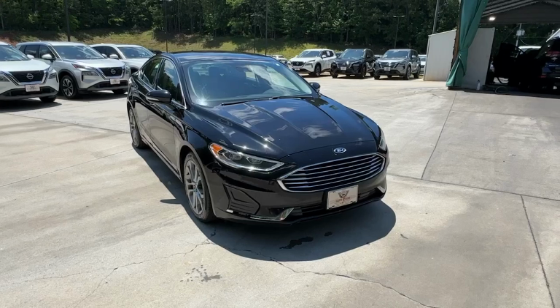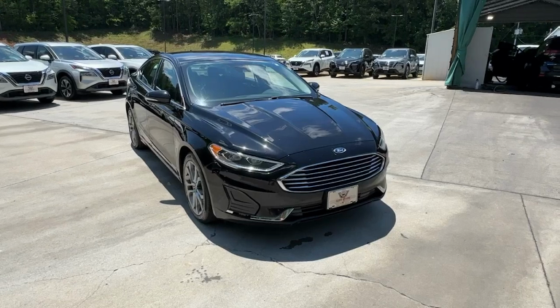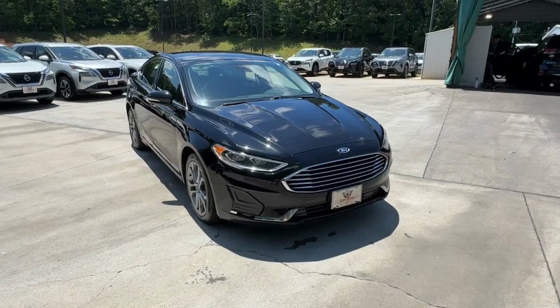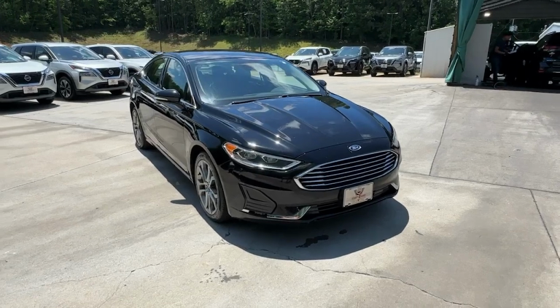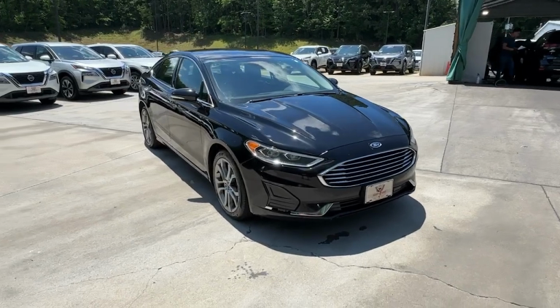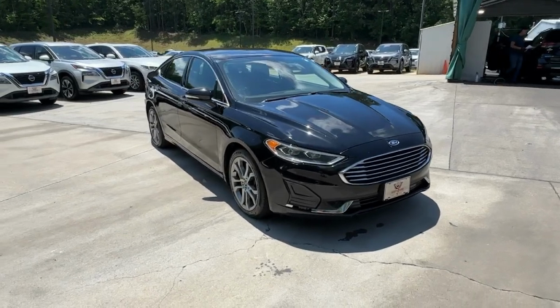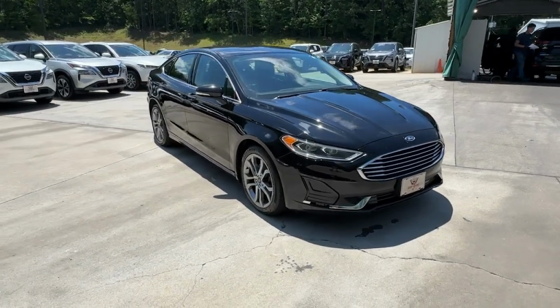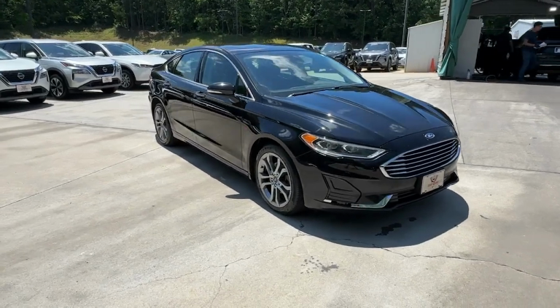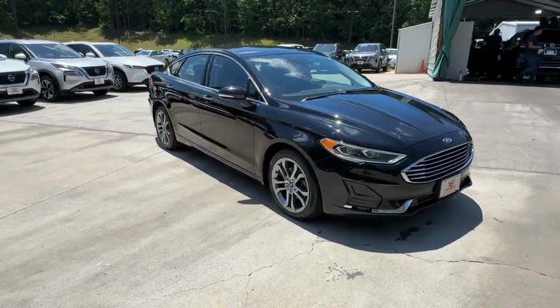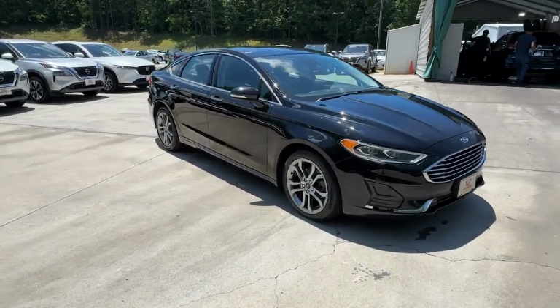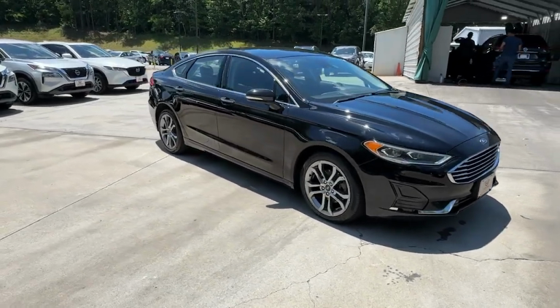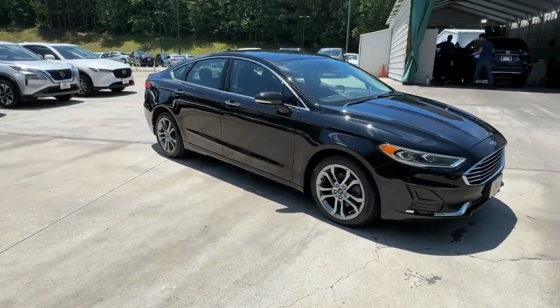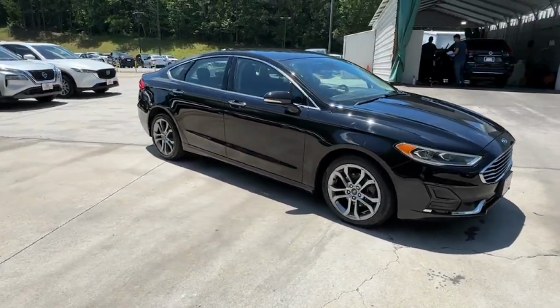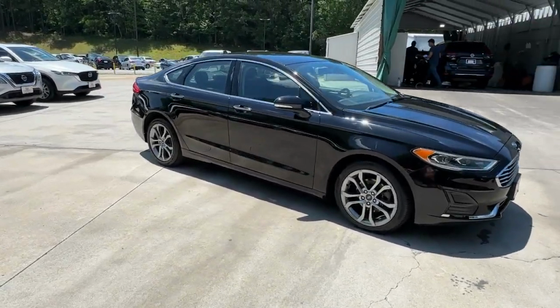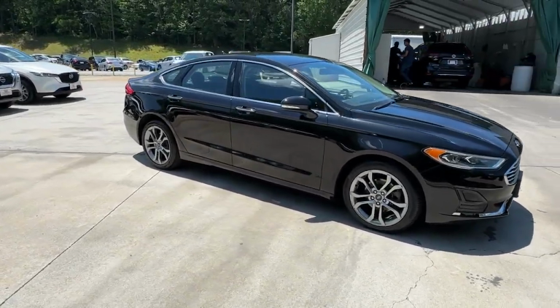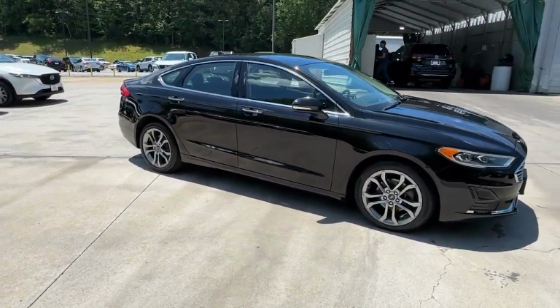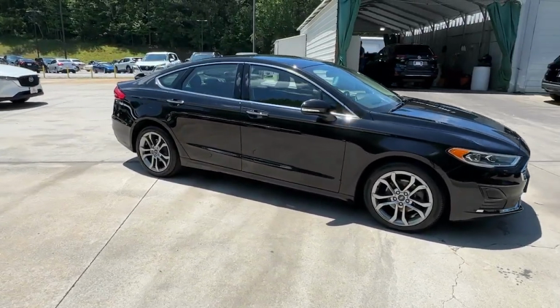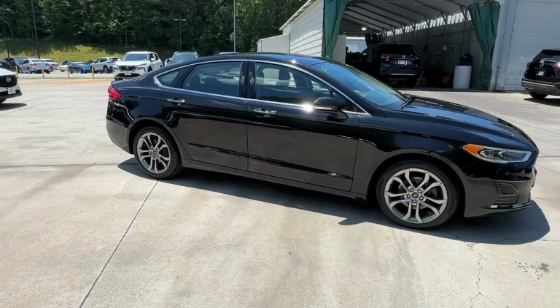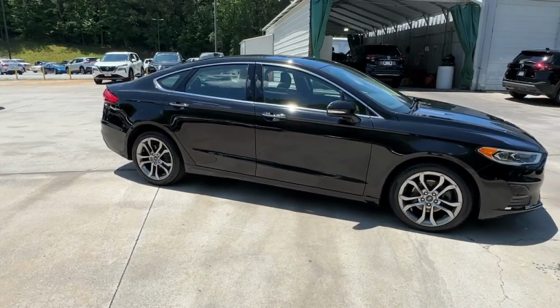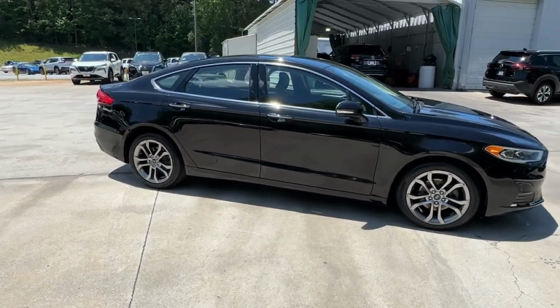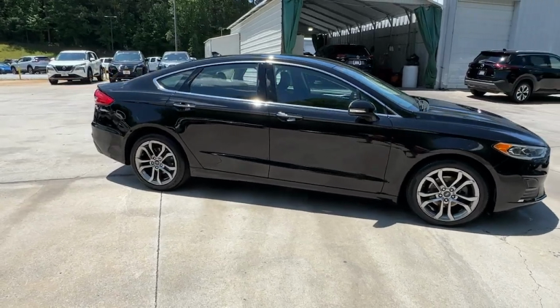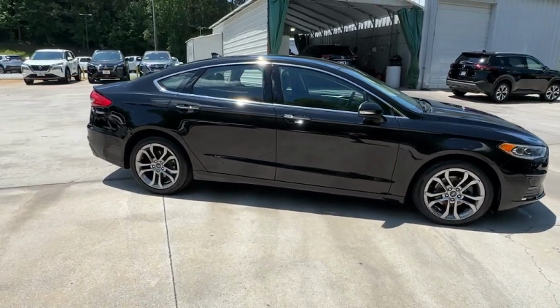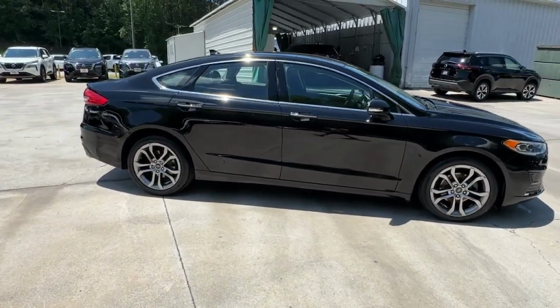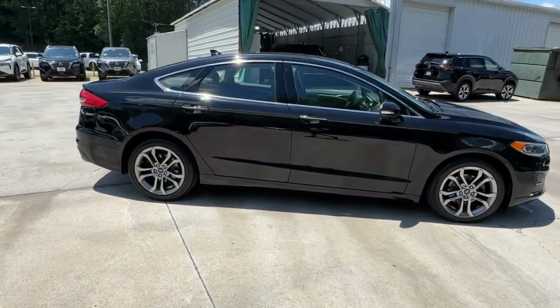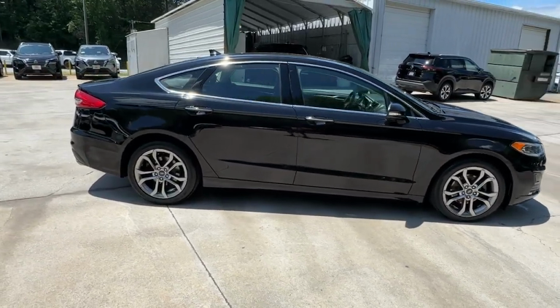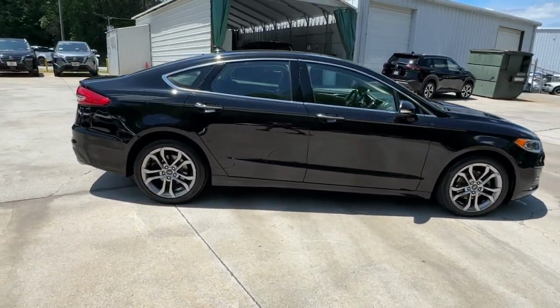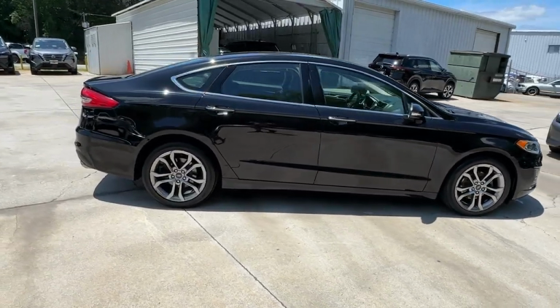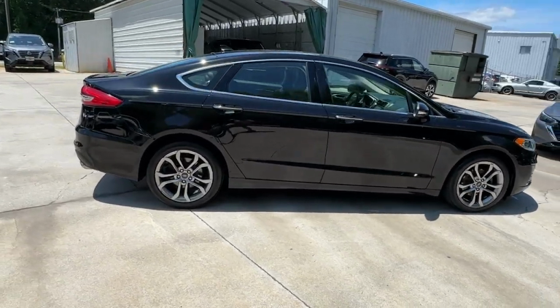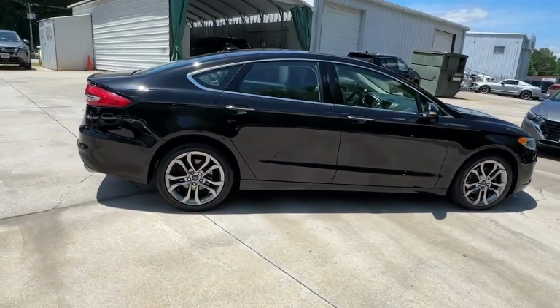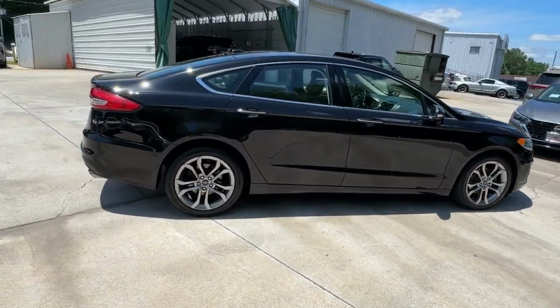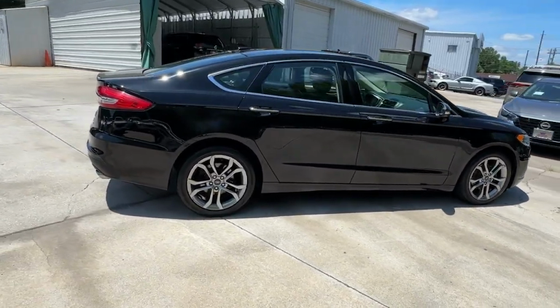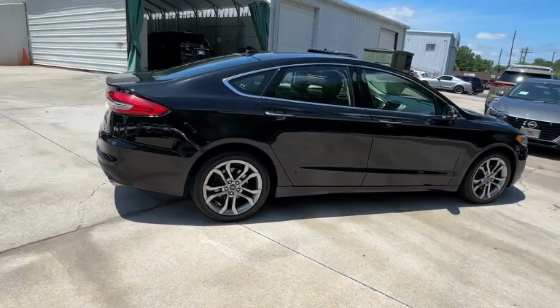Your next car could be the 2019 Ford Fusion. With less than 90,000 miles on the odometer, this vehicle provides excellent value.